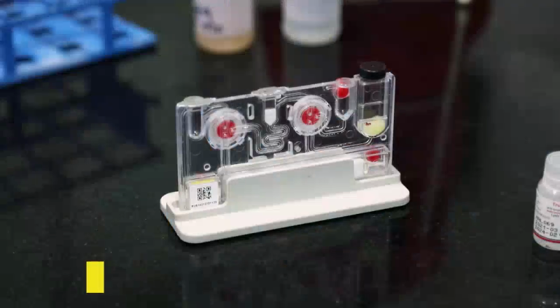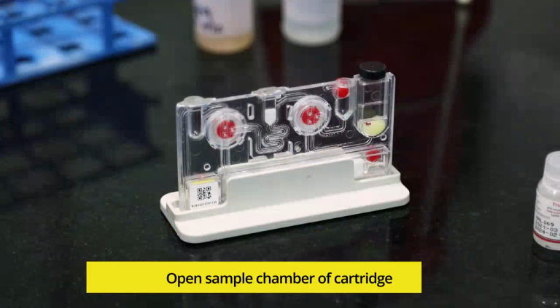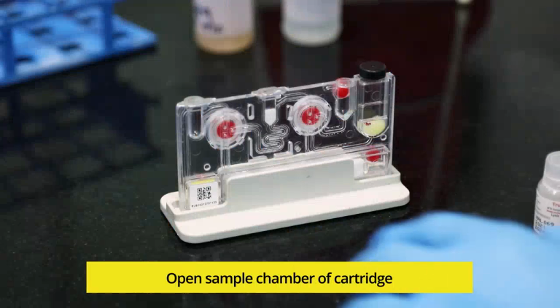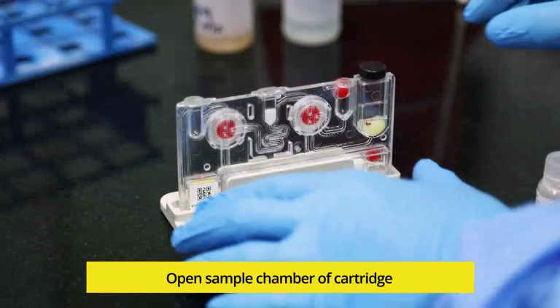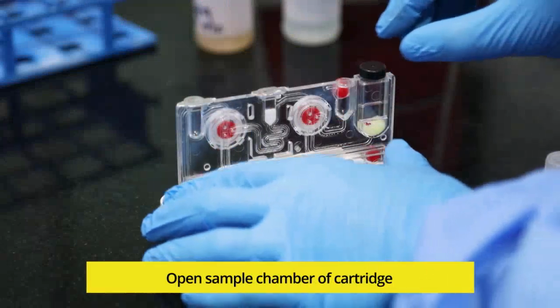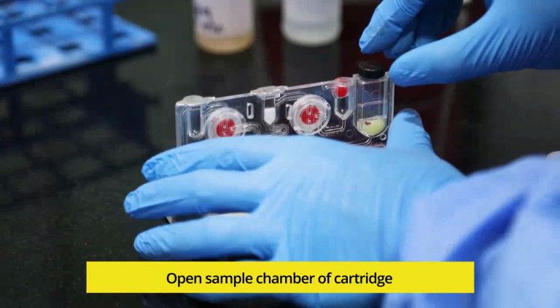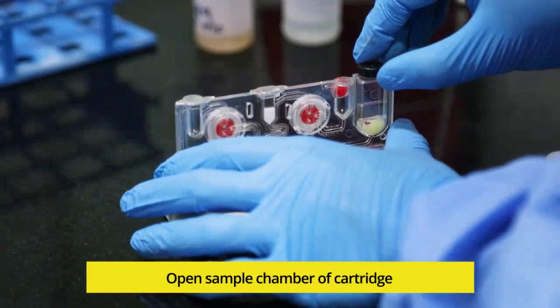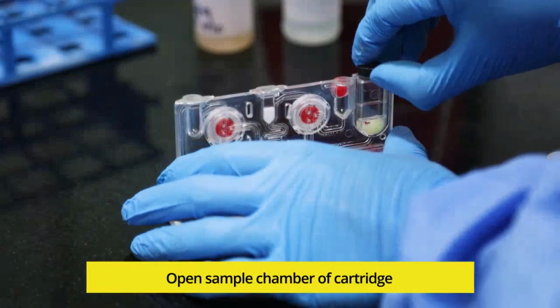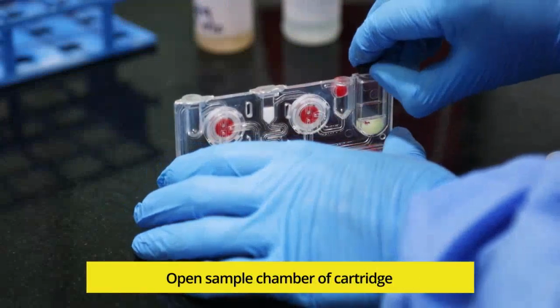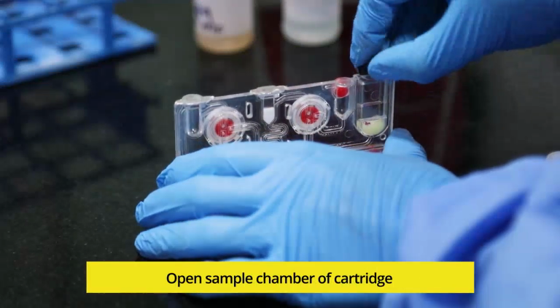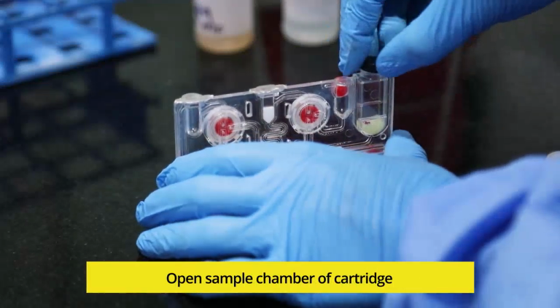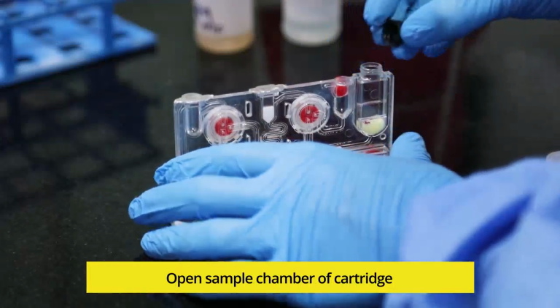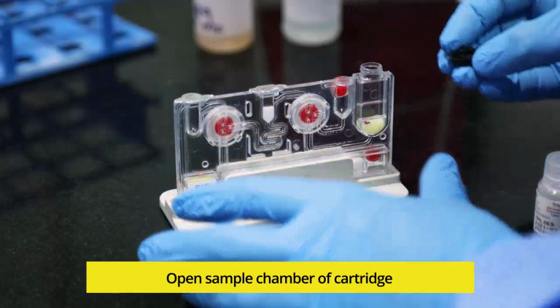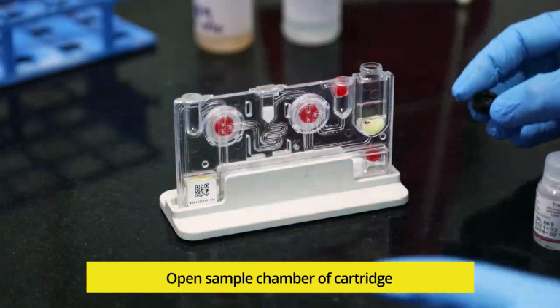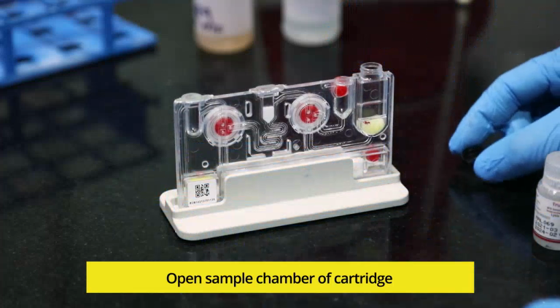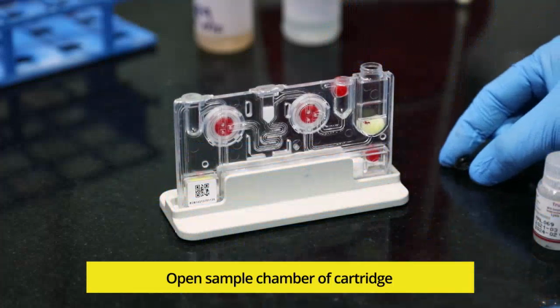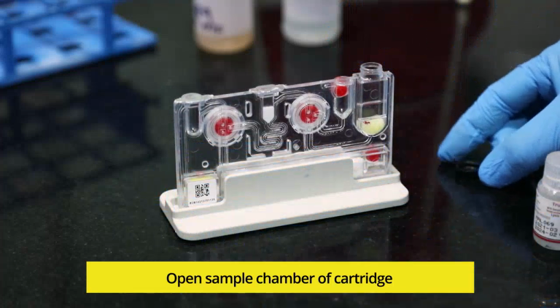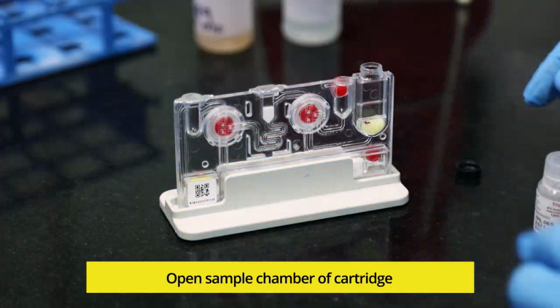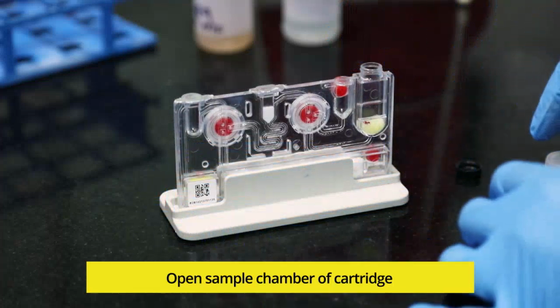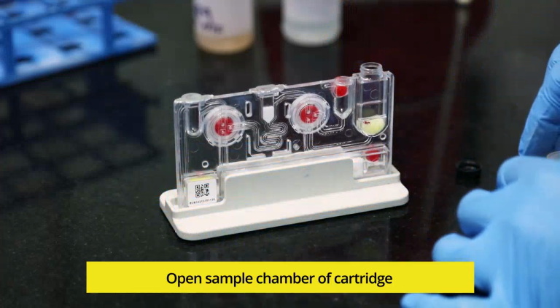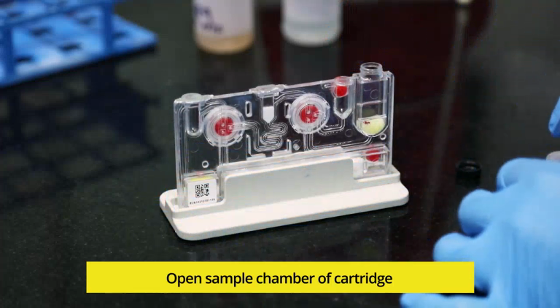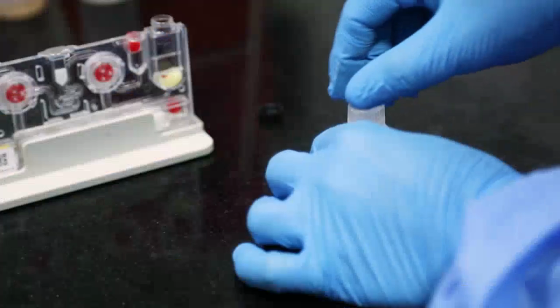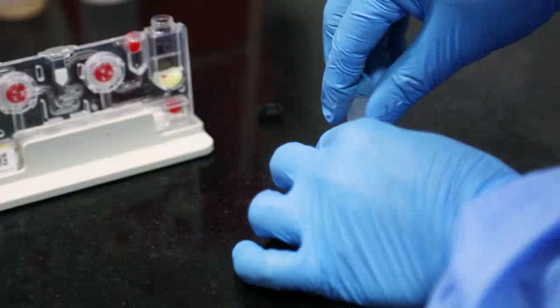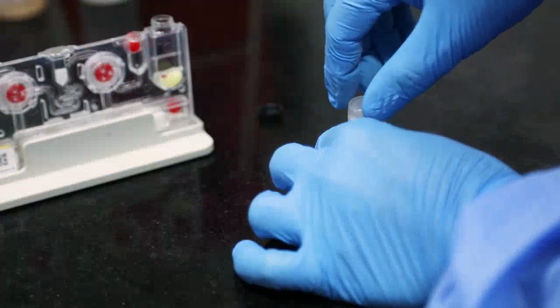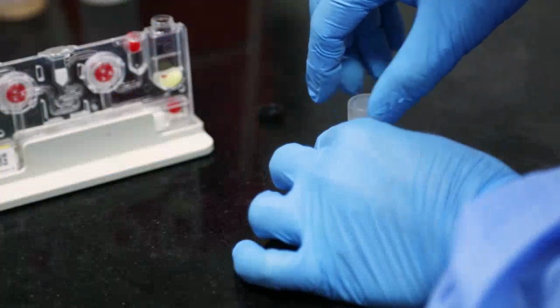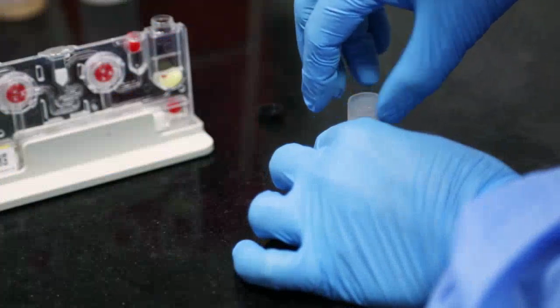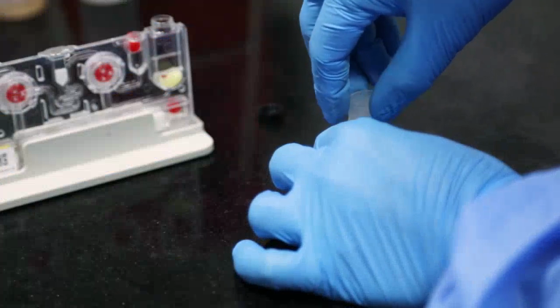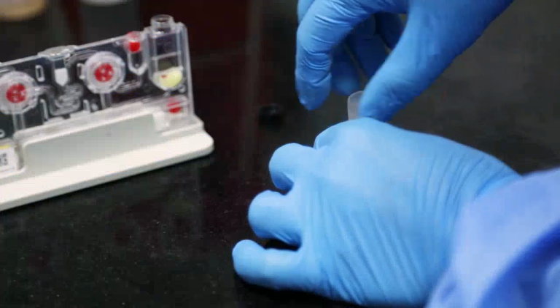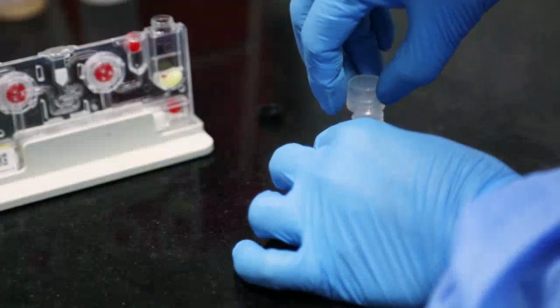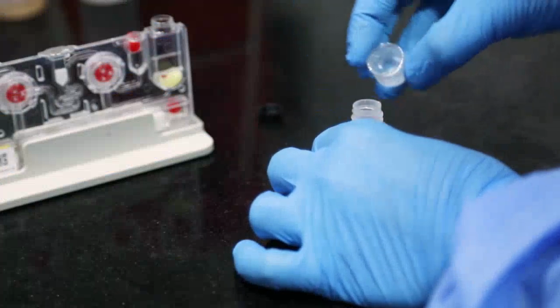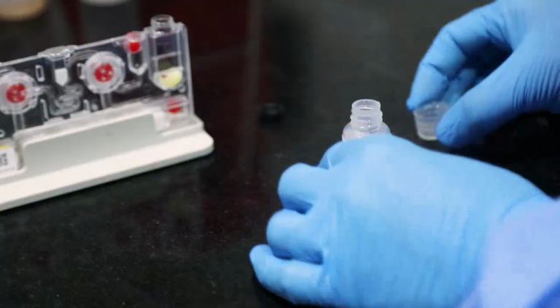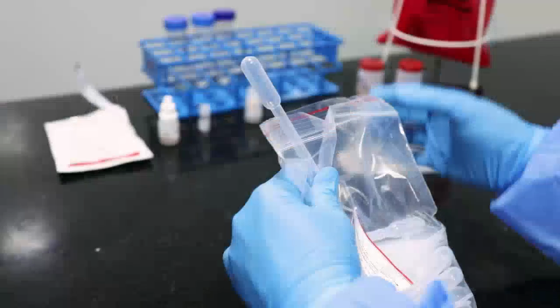Remove the cap of the sample chamber of the cartridge. Now all the content — approximately 3ml from the Lysis buffer bottle — should be transferred to the sample chamber of the cartridge.